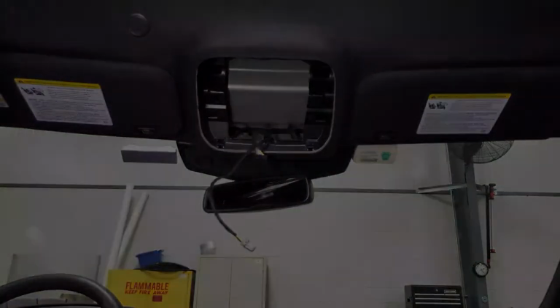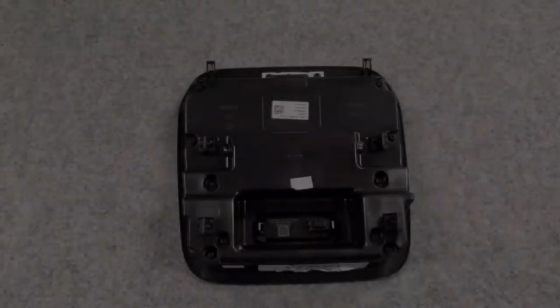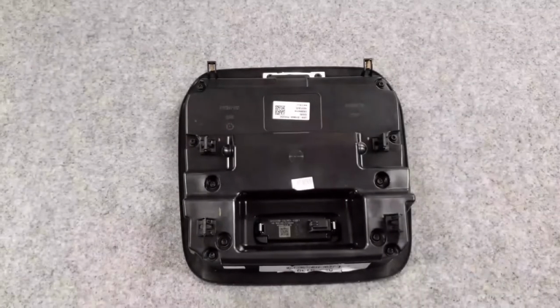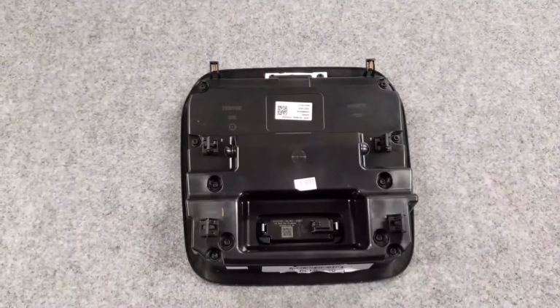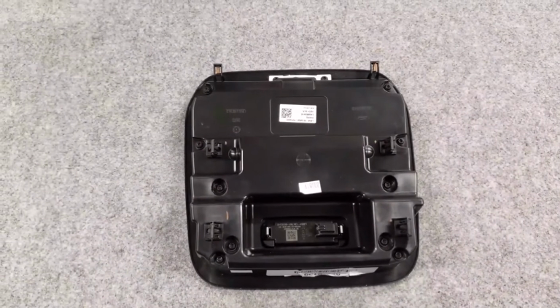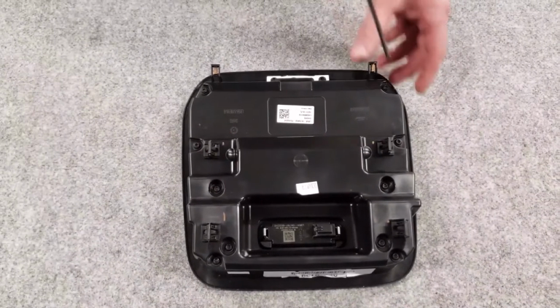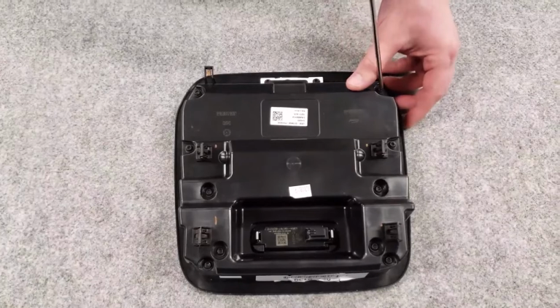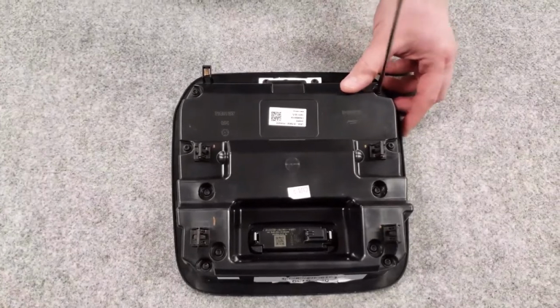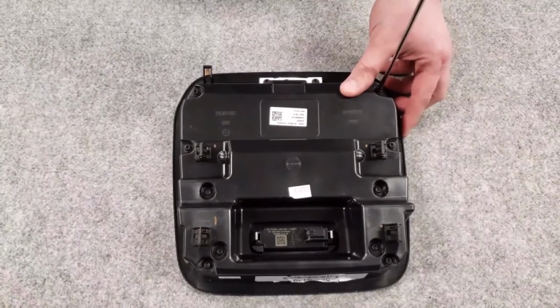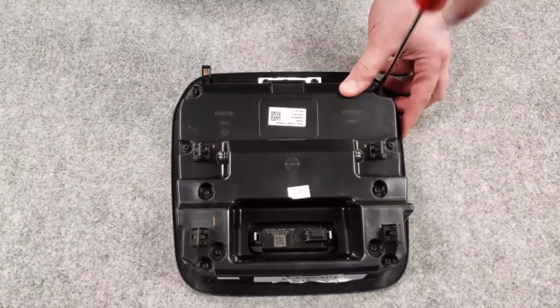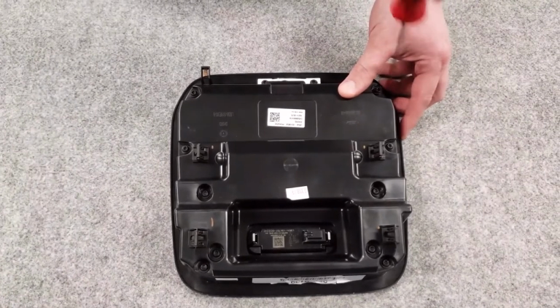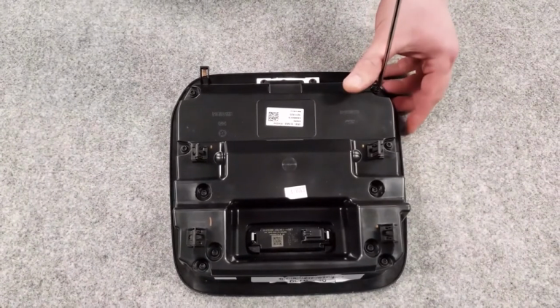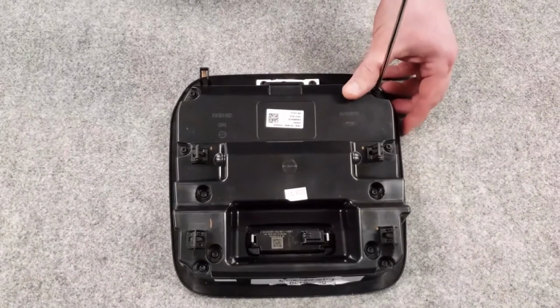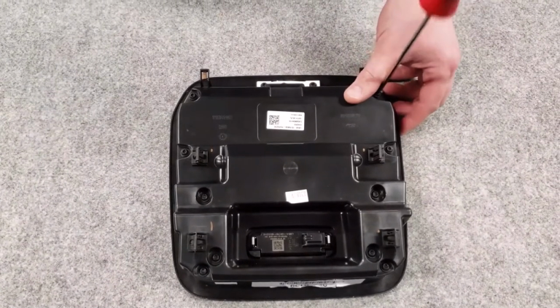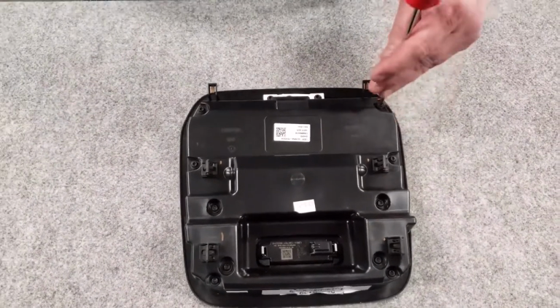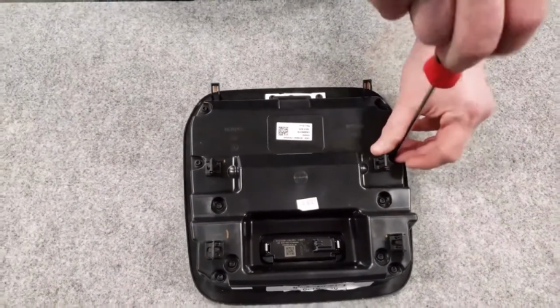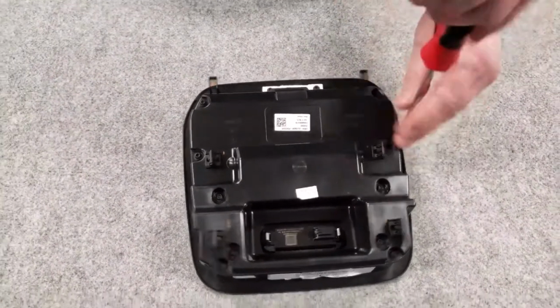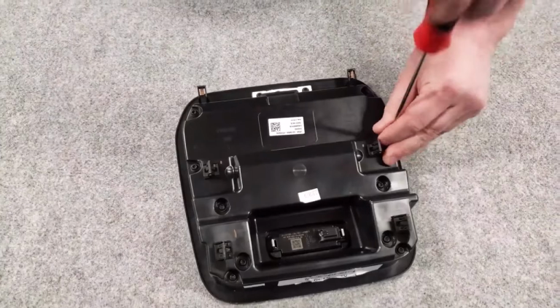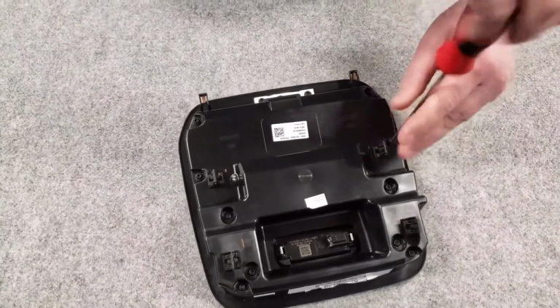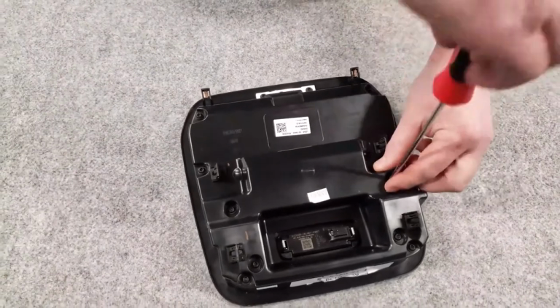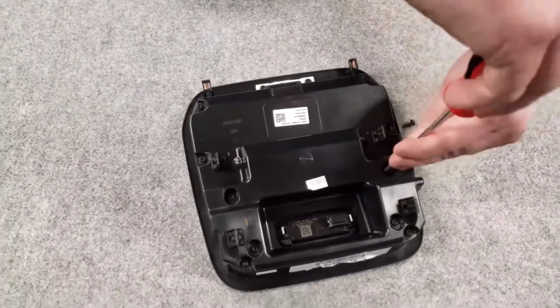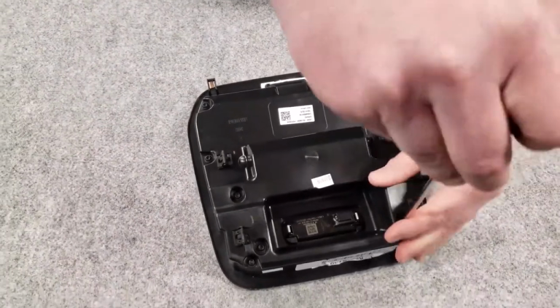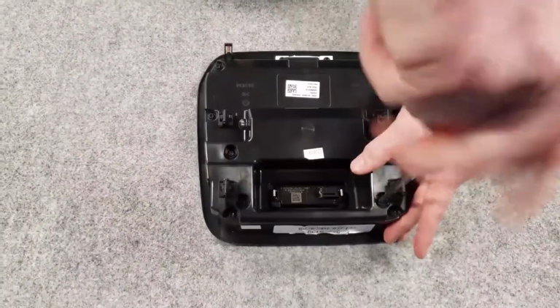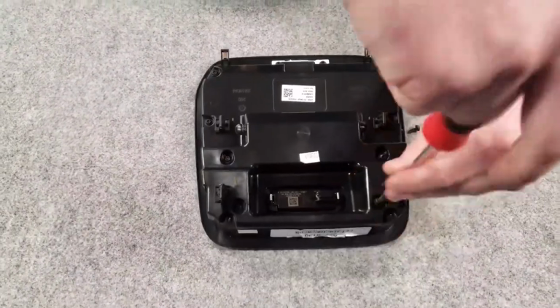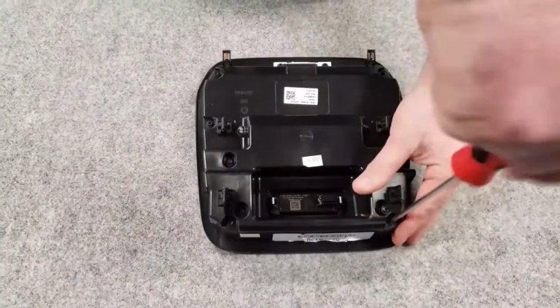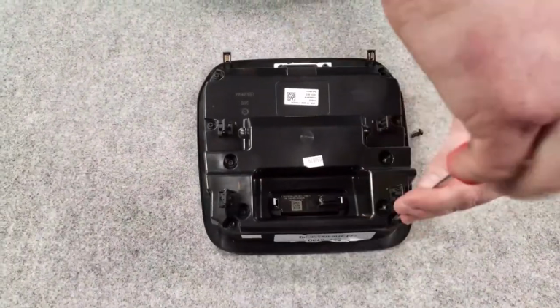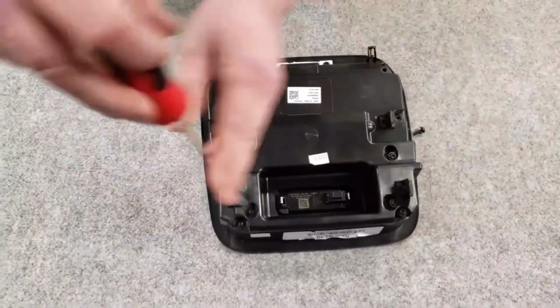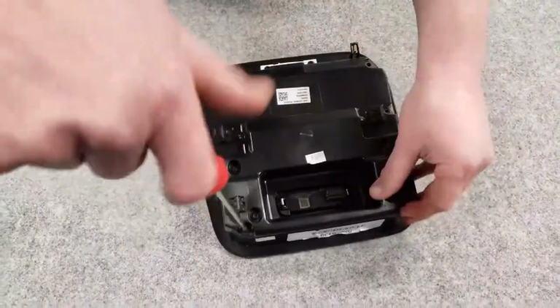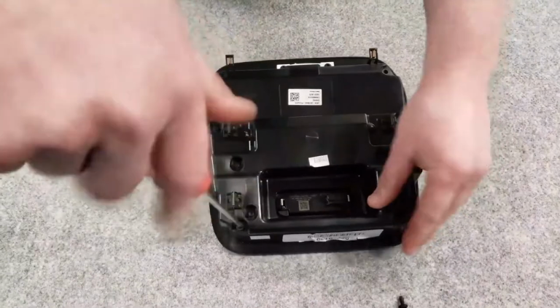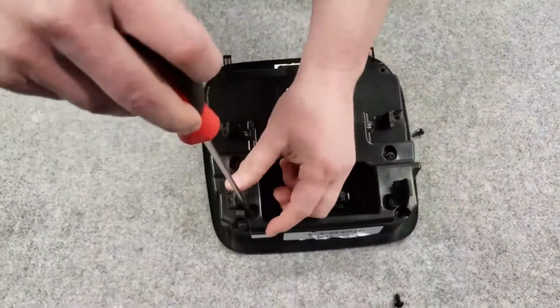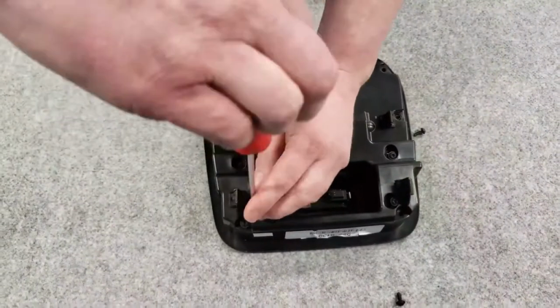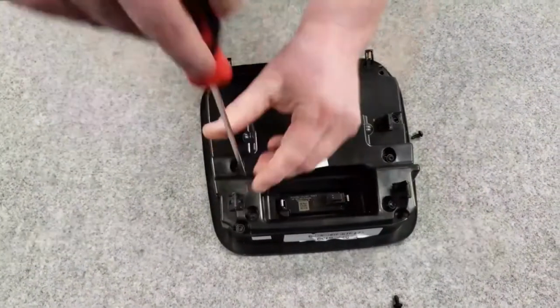Once you have the console on a bench, you'll notice there are 10 T20 Torx fasteners around the perimeter of the assembly. This separates the two components of the Ford factory overhead console, so you want to go around and remove all 10 of those fasteners. Set them aside as you will be reusing them.